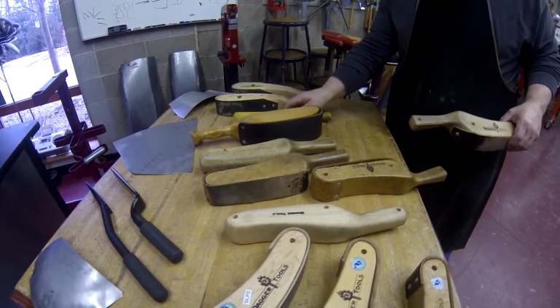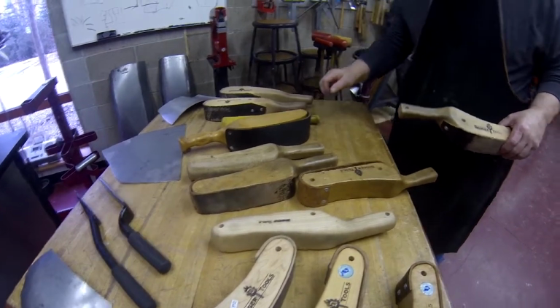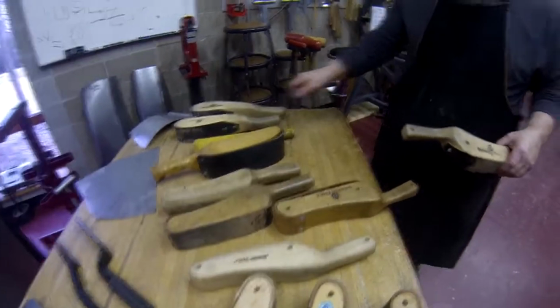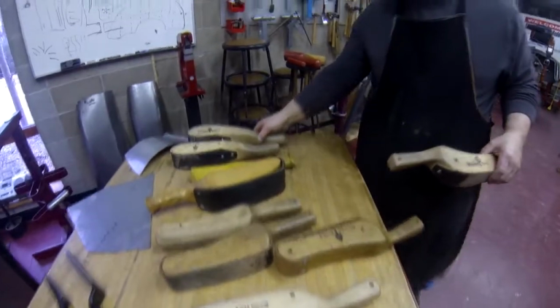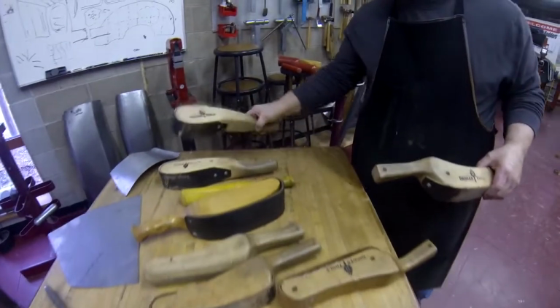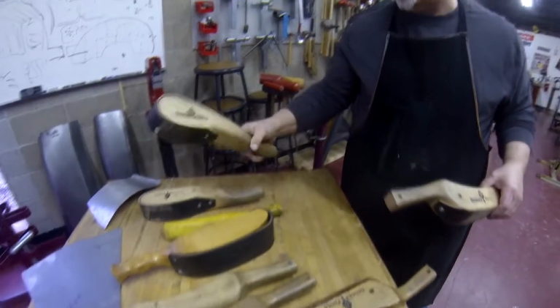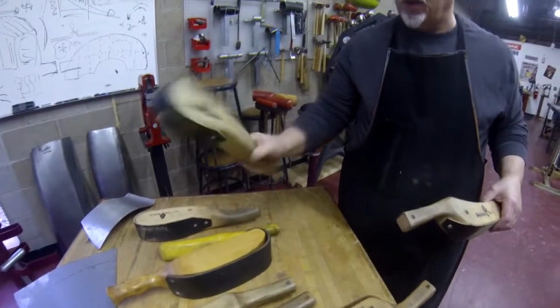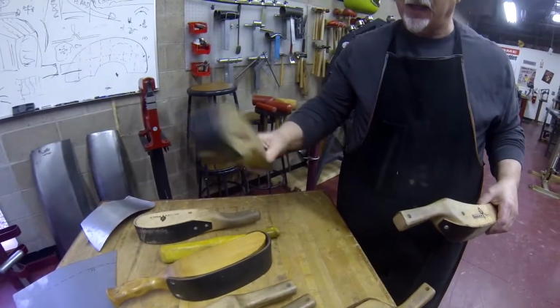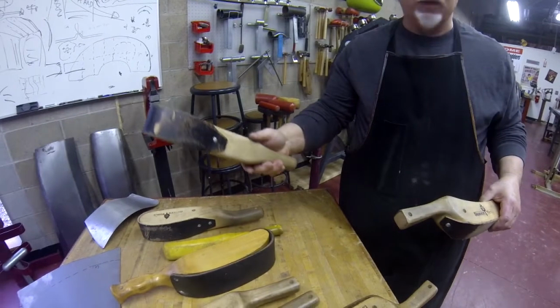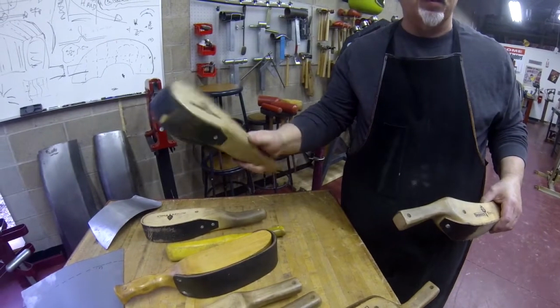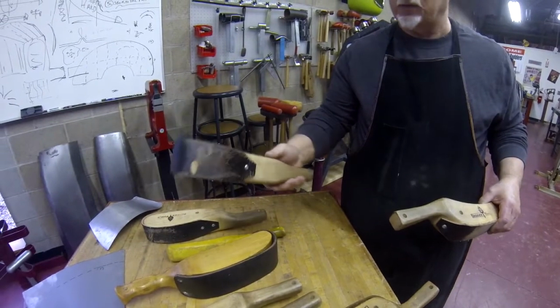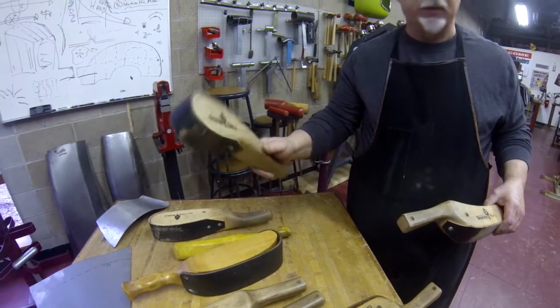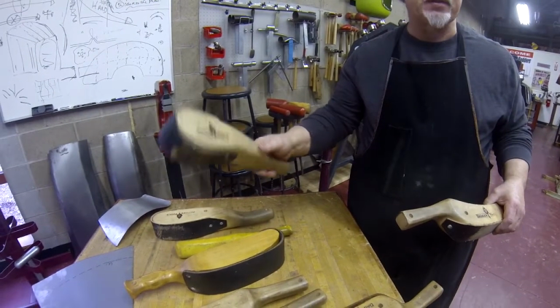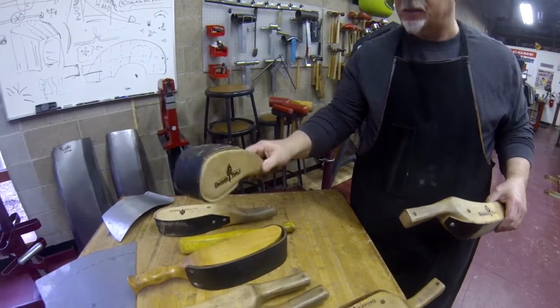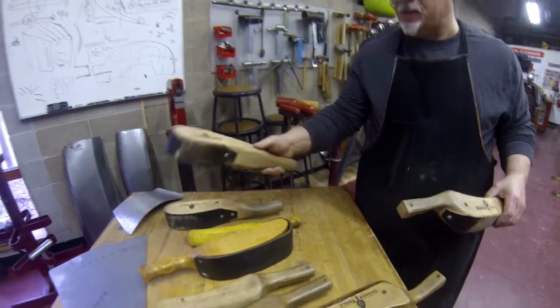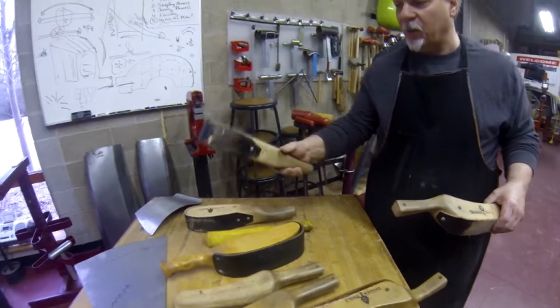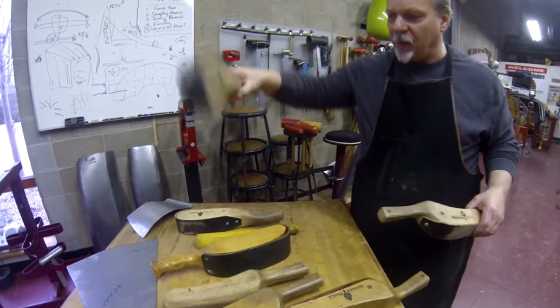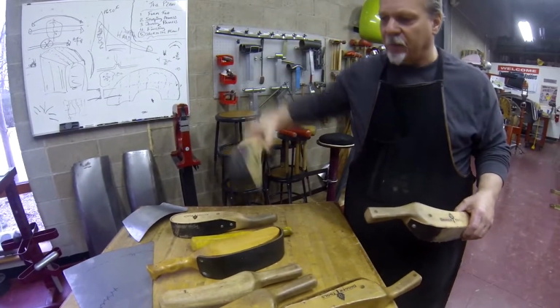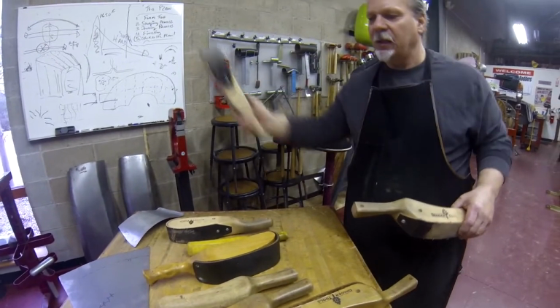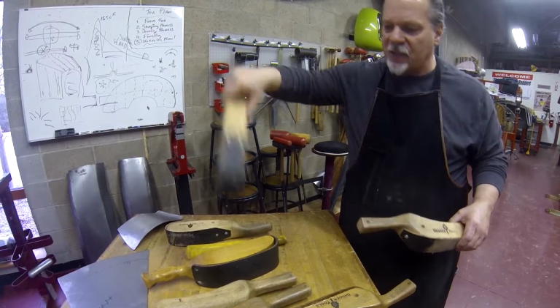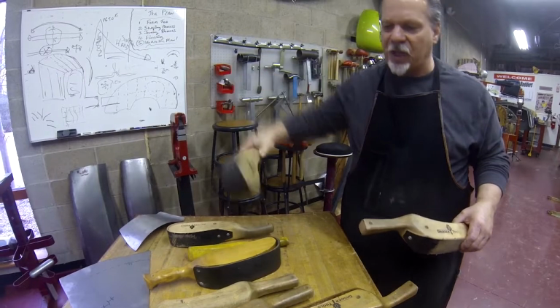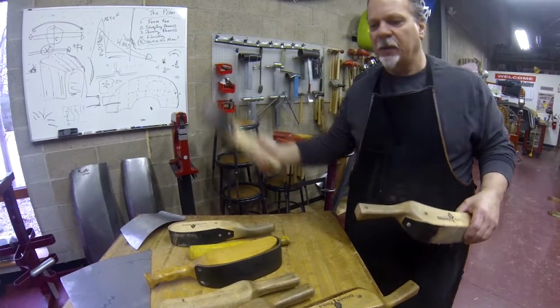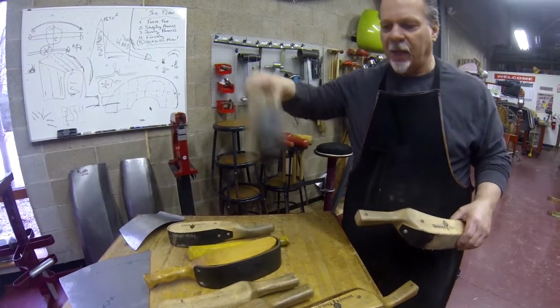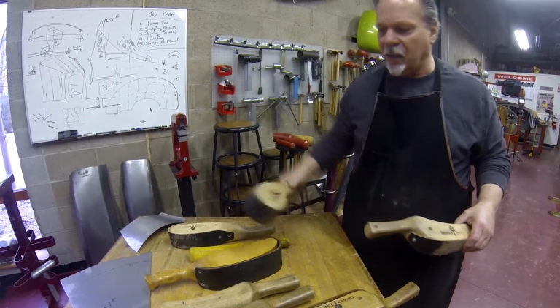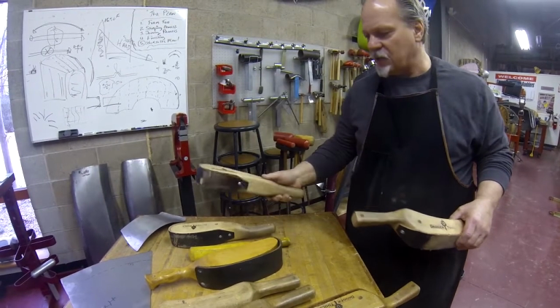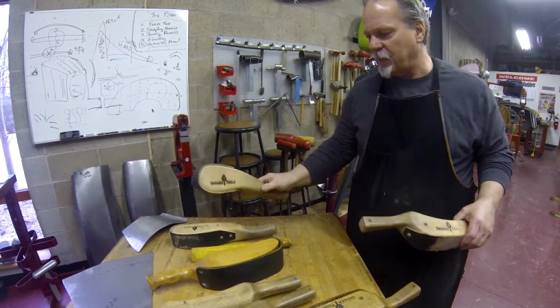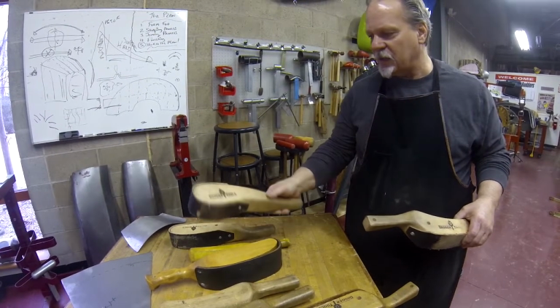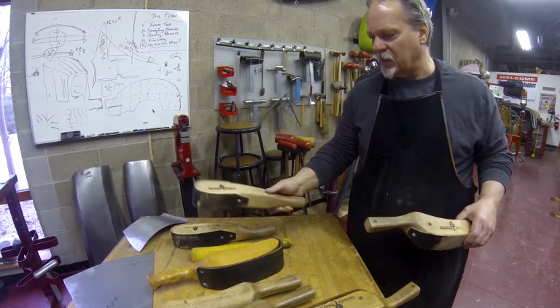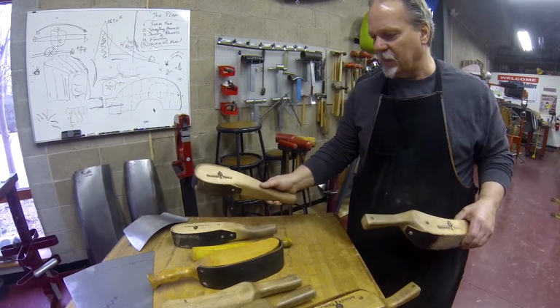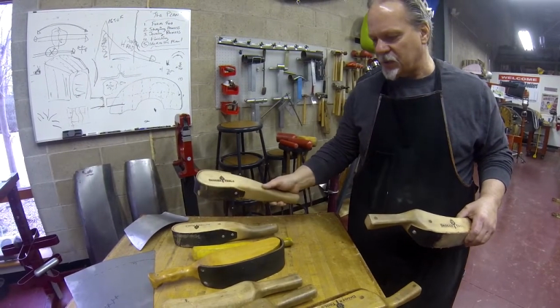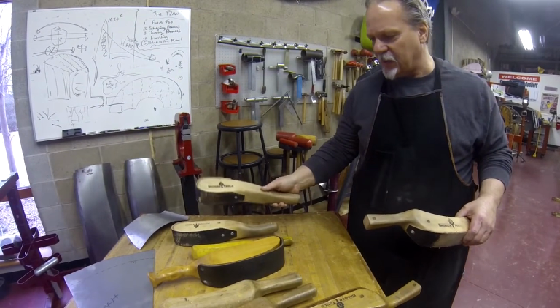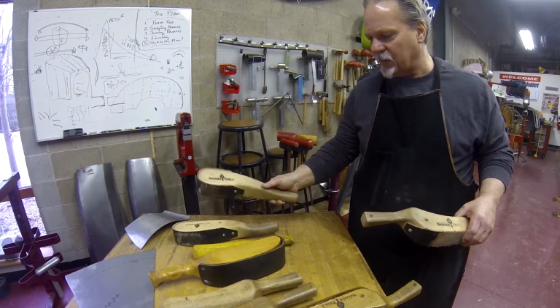In recent years we've gotten into what we call a reverse curve or reverse type of slapper, where now we can come inside a shape and draw a shape up. We'll try to show a little bit of a demonstration of that going forward.